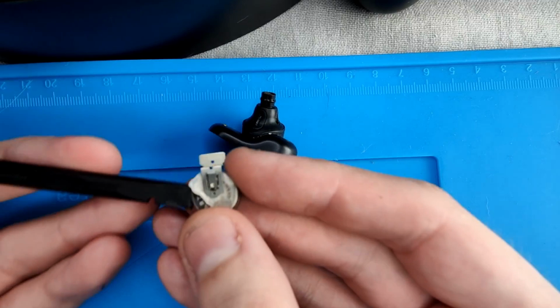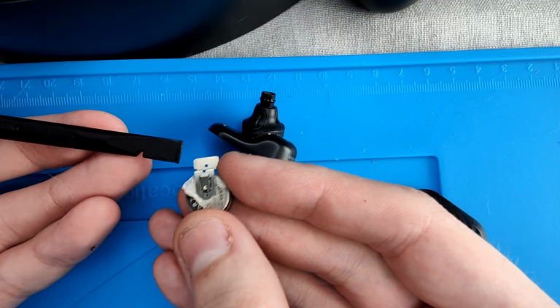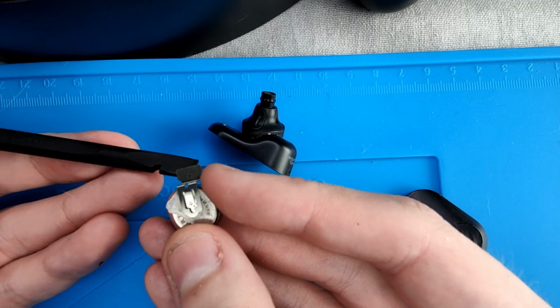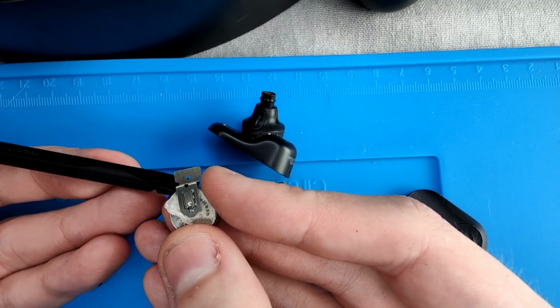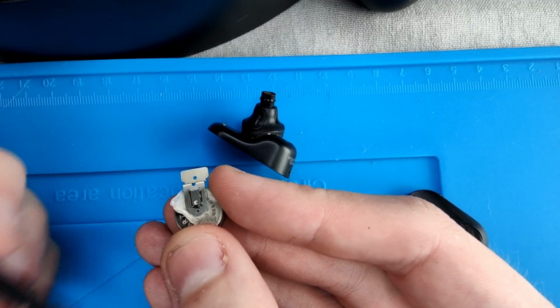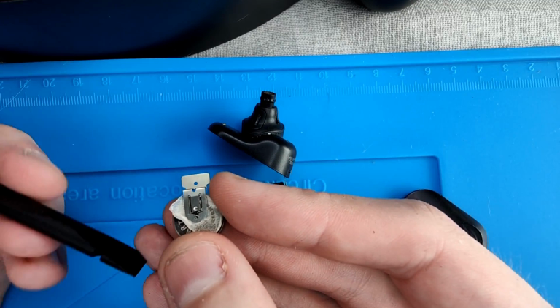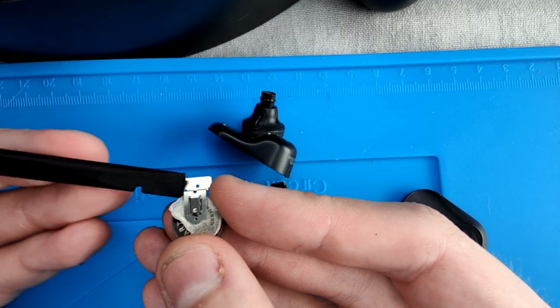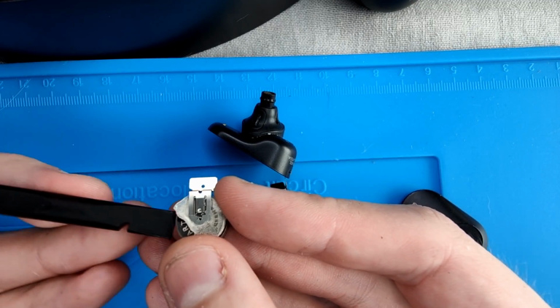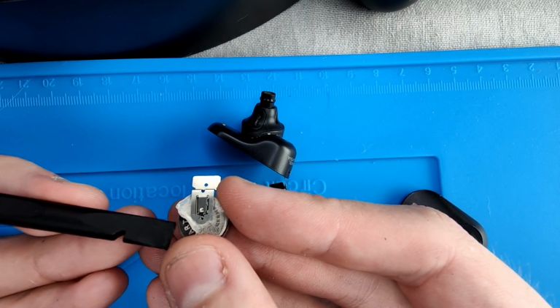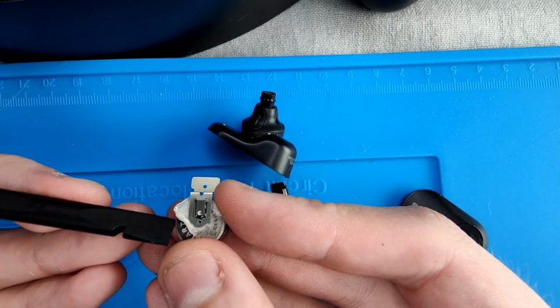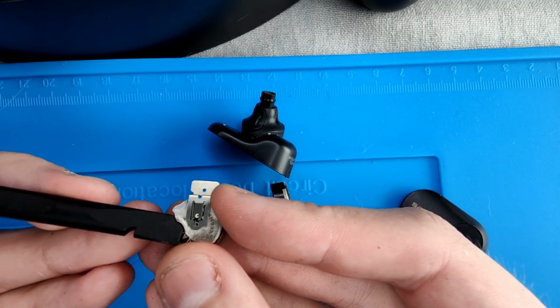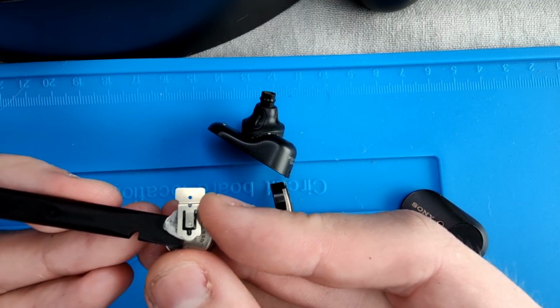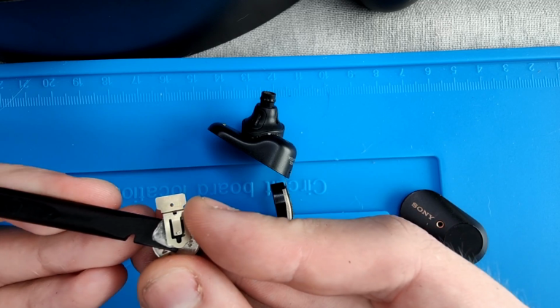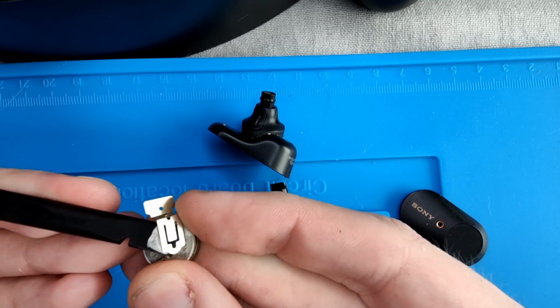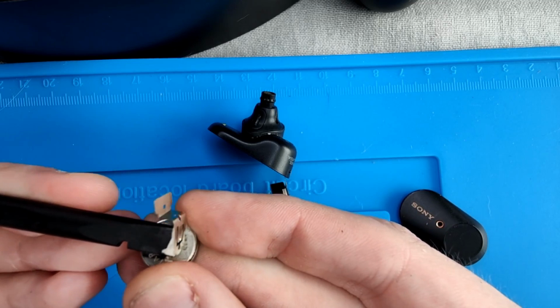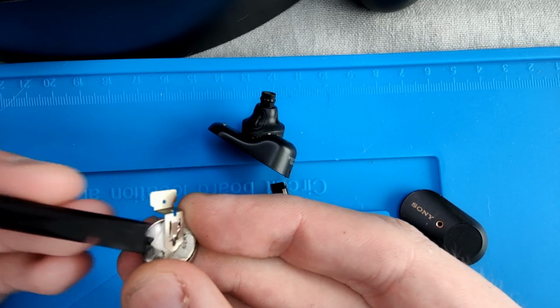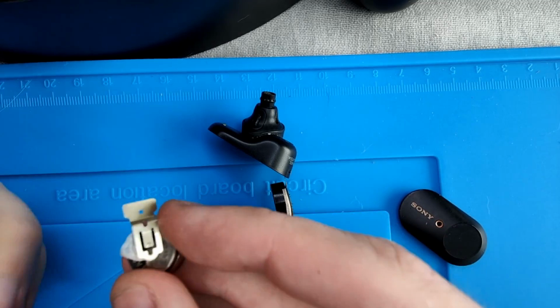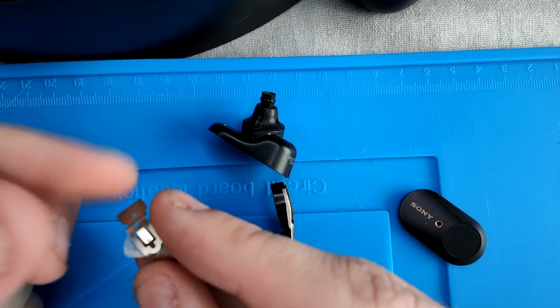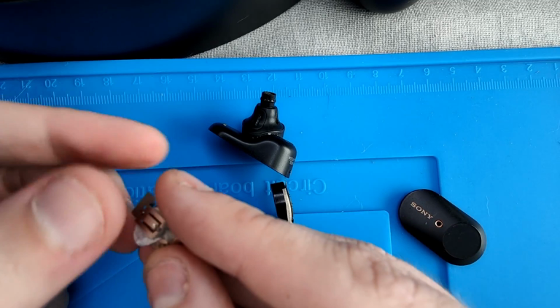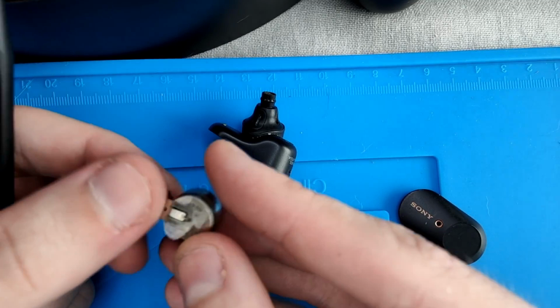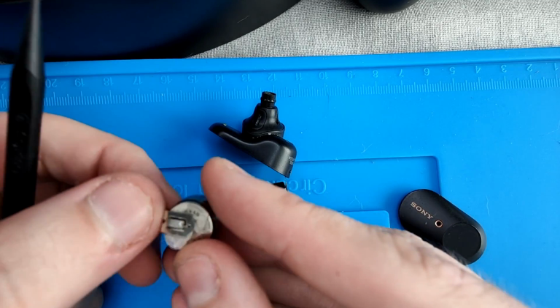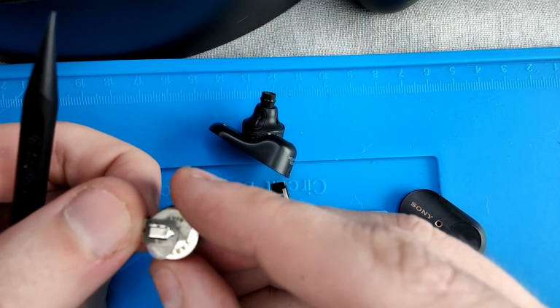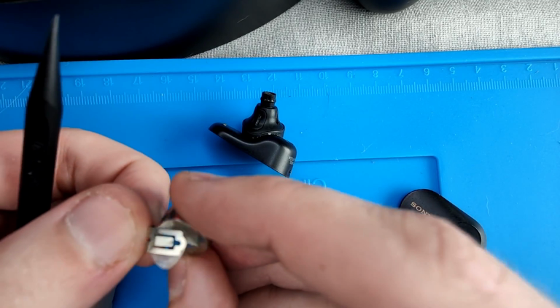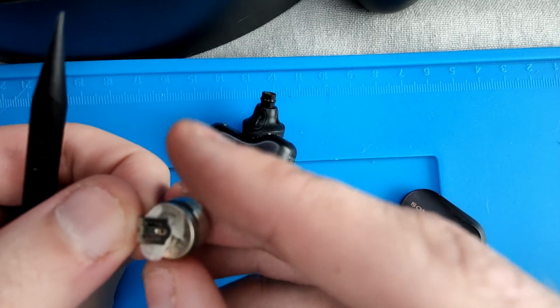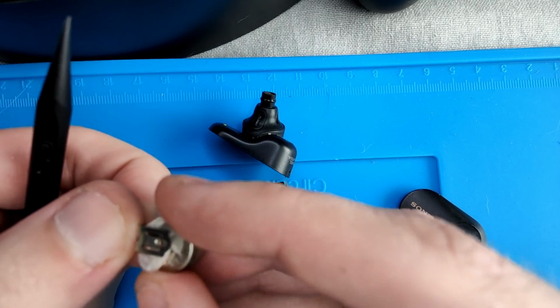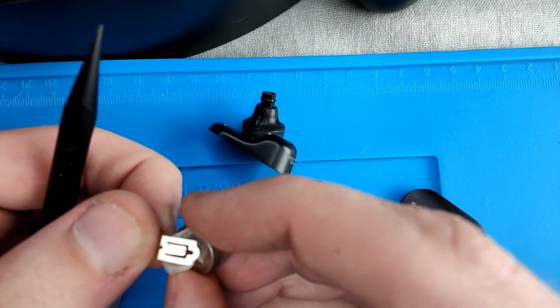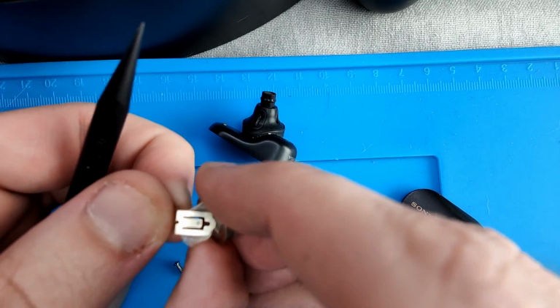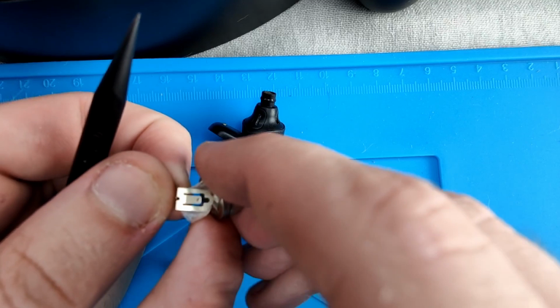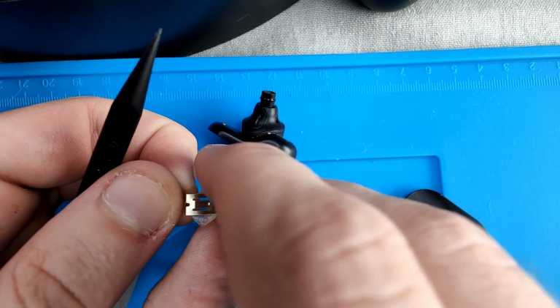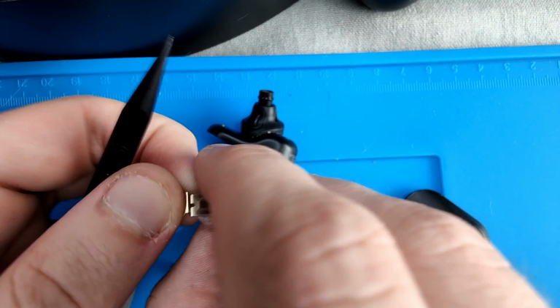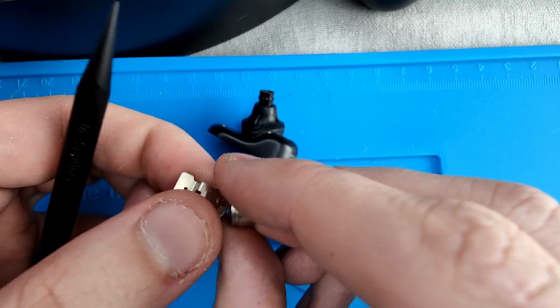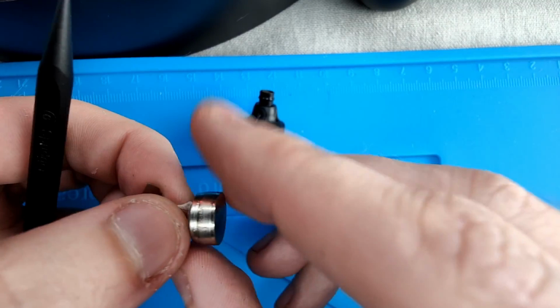You will now remove the metal contact from the old battery. Try to keep as much adhesive as possible on the metal contact, as it will make it easier to put the new battery back into place.